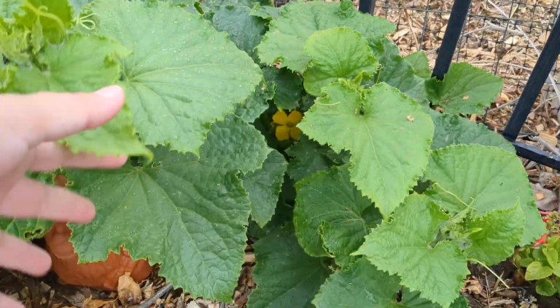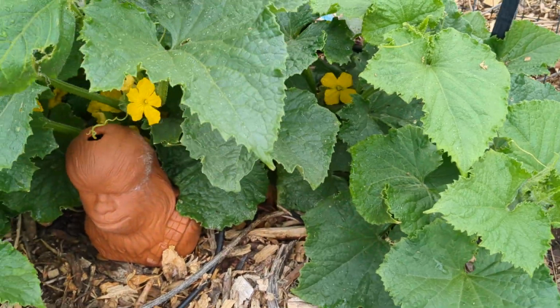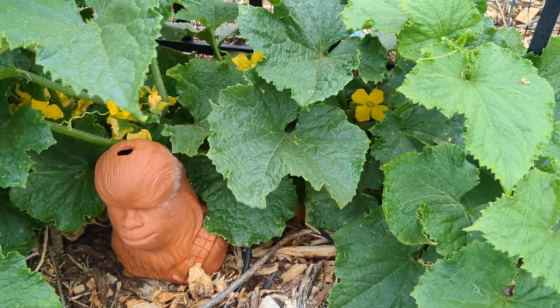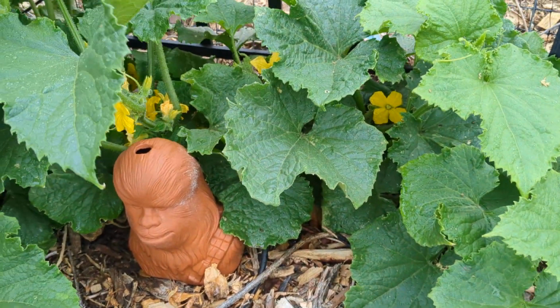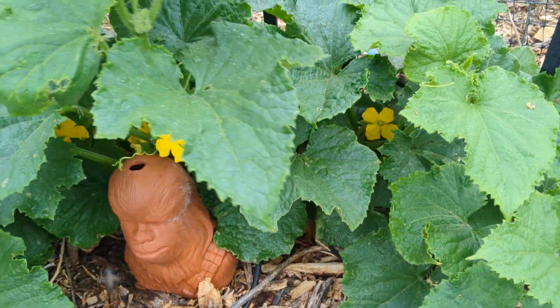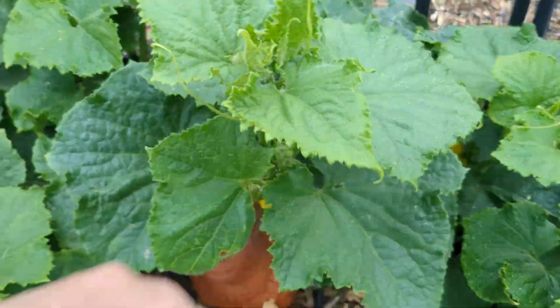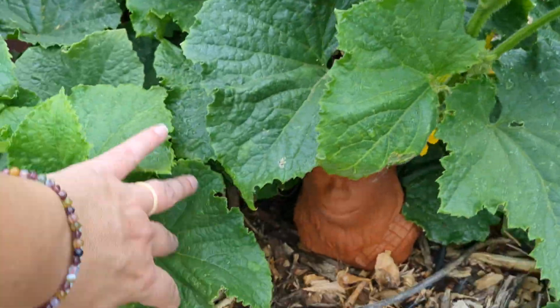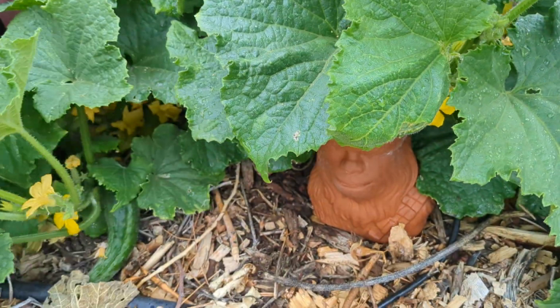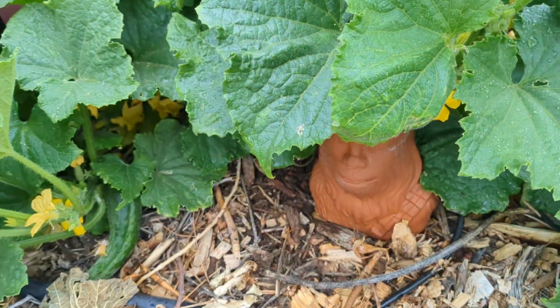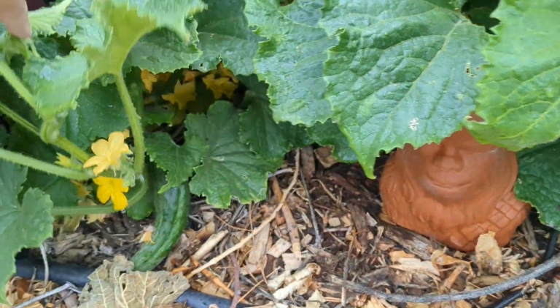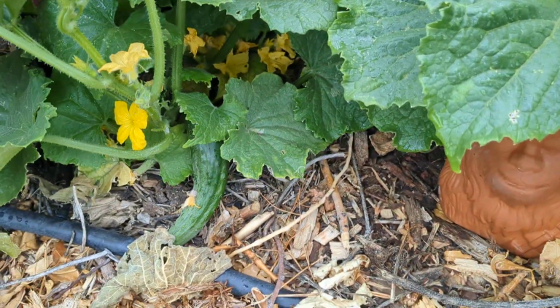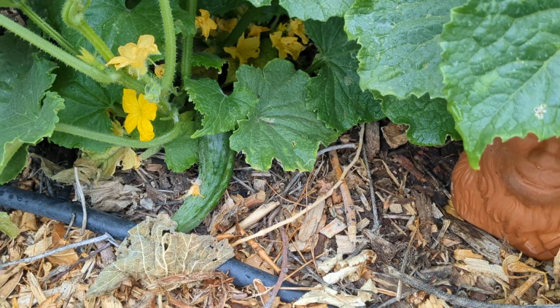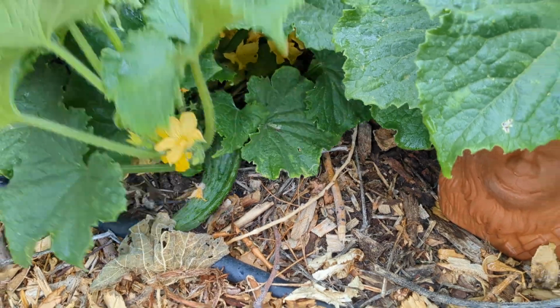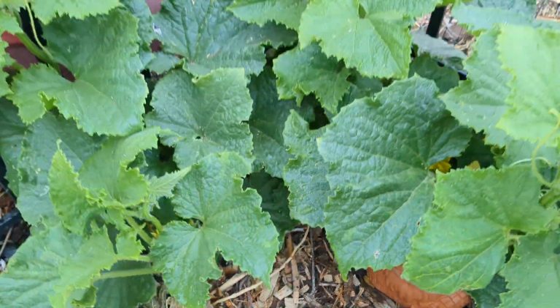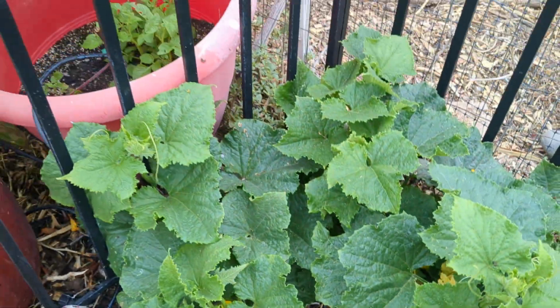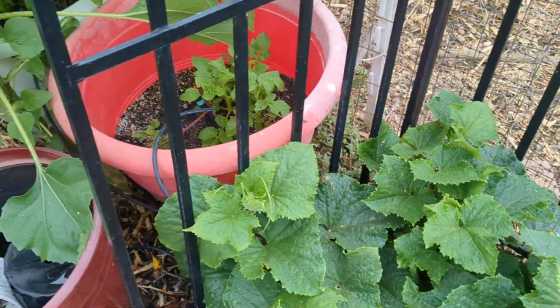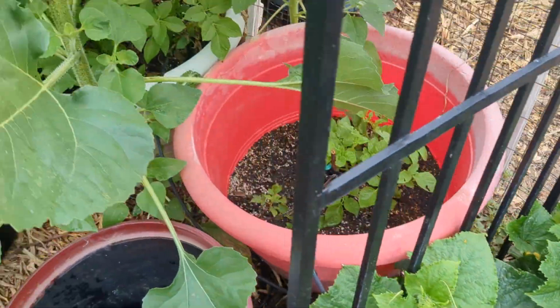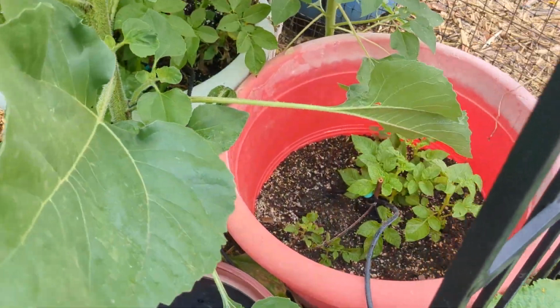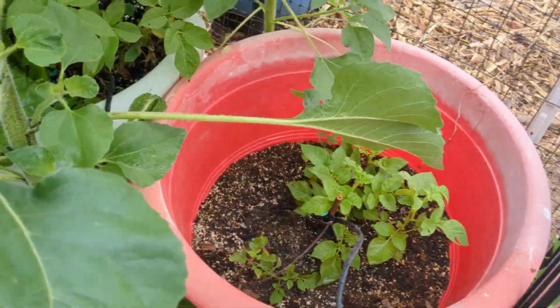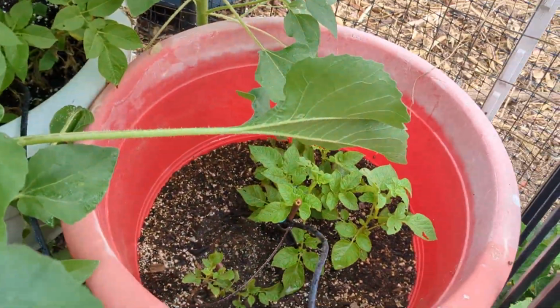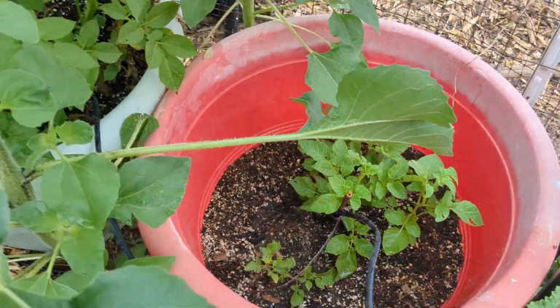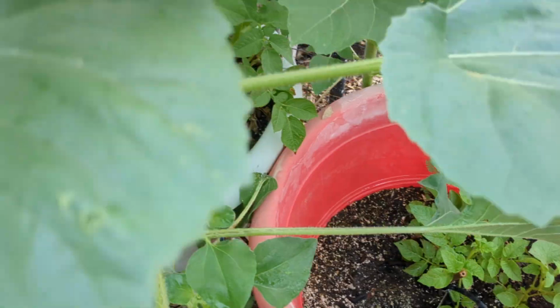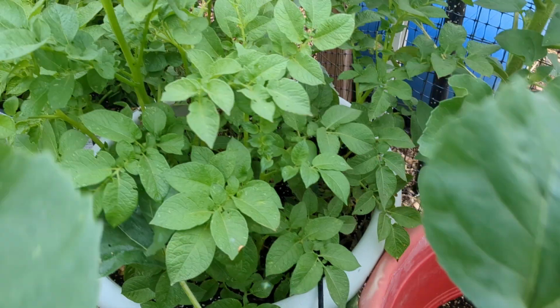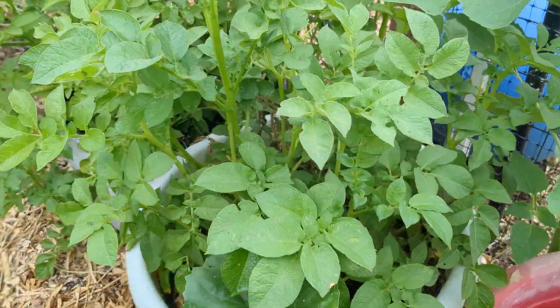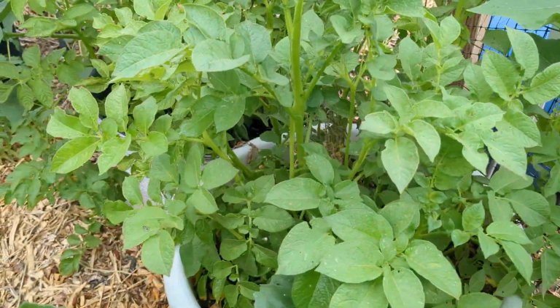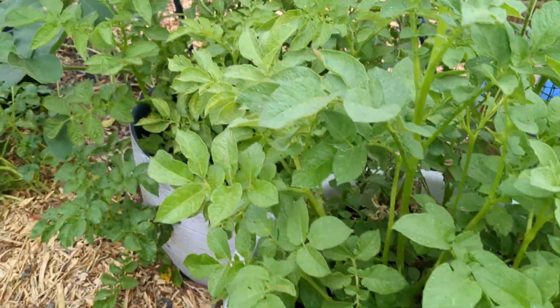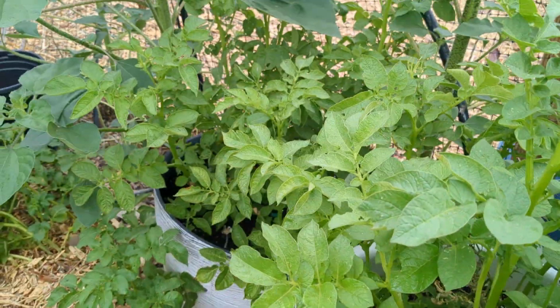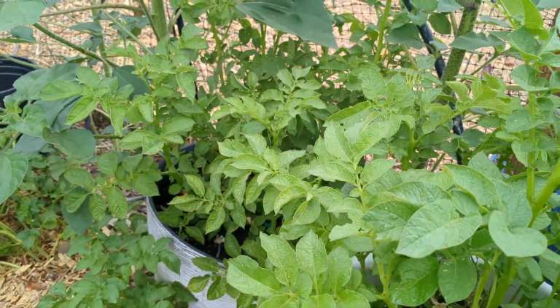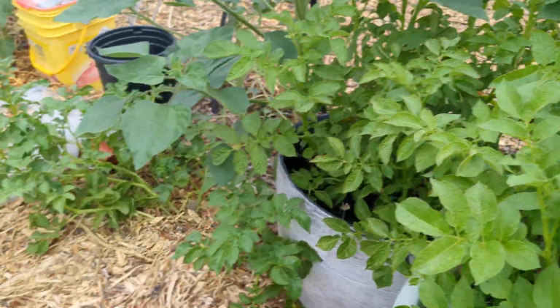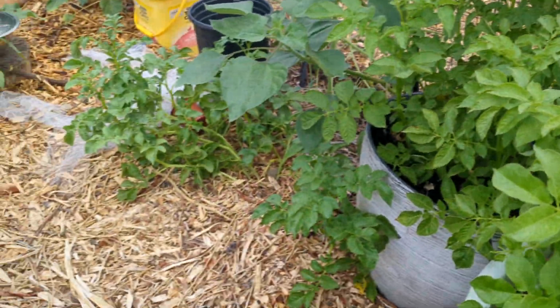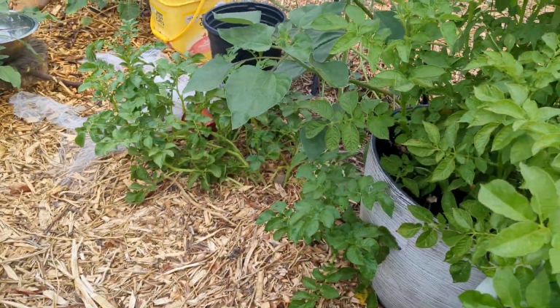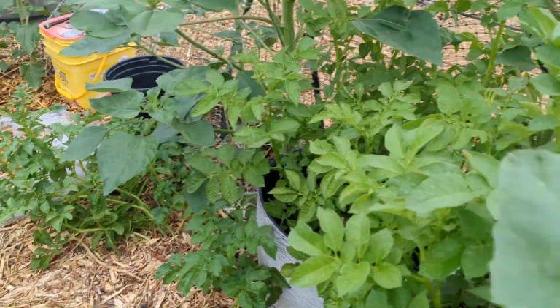We have slicing cucumbers in this spot. Oh look, there's one right there. And then over here I've got potatoes and potatoes and potatoes and a few more potatoes.